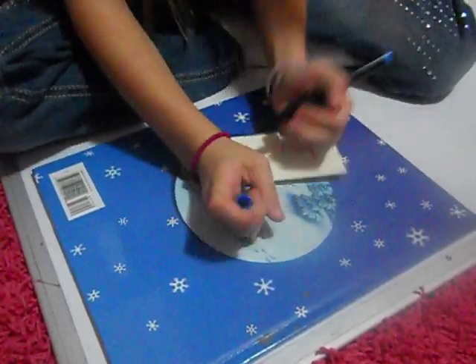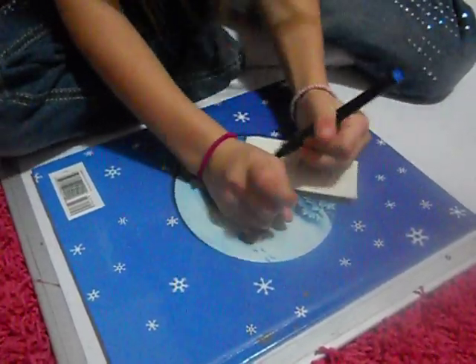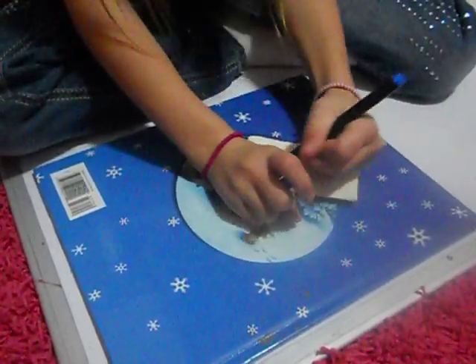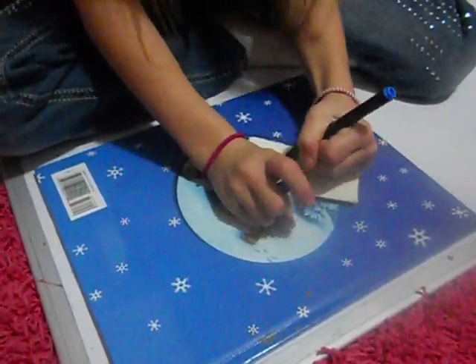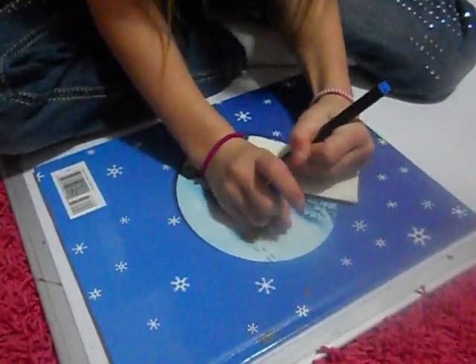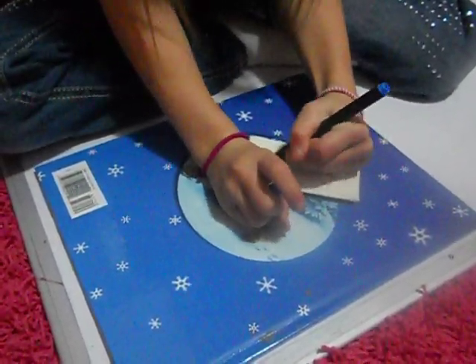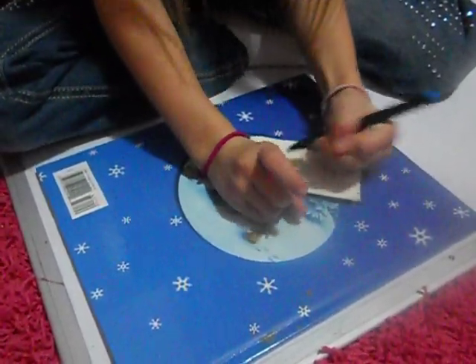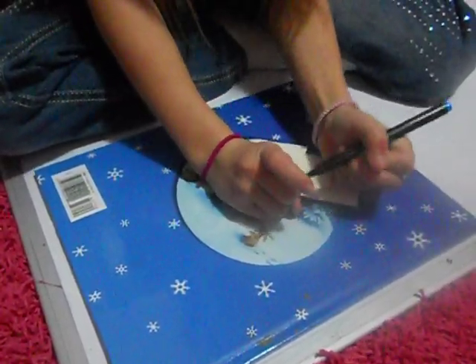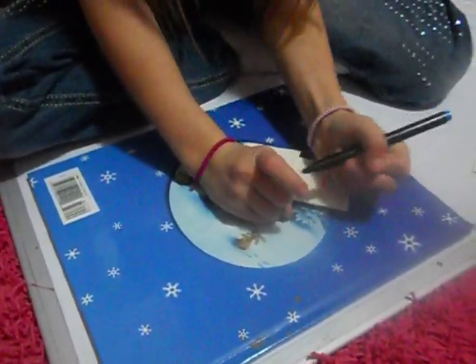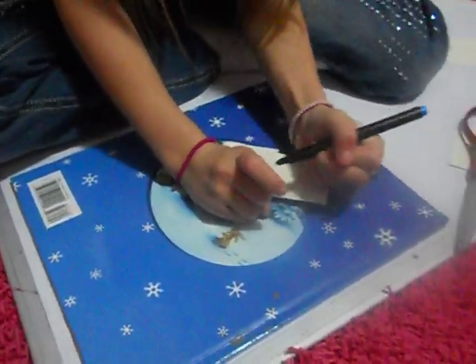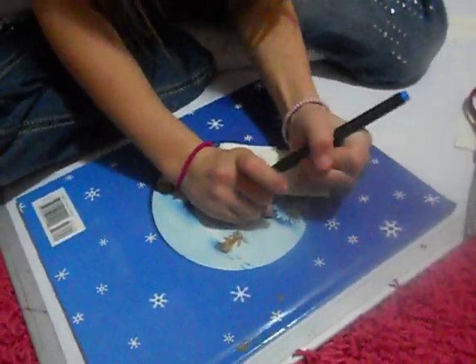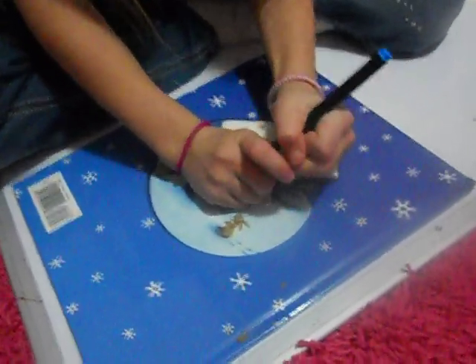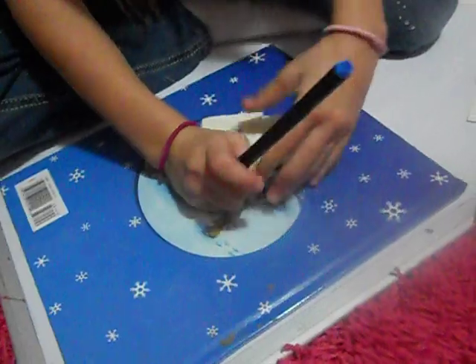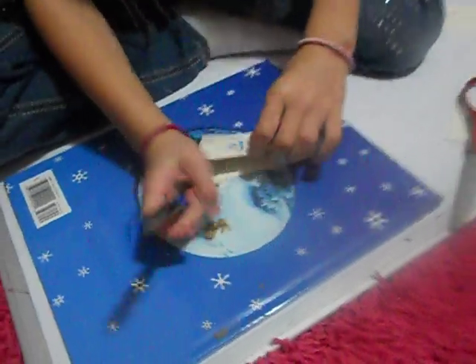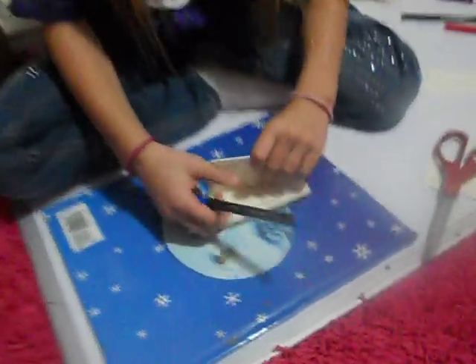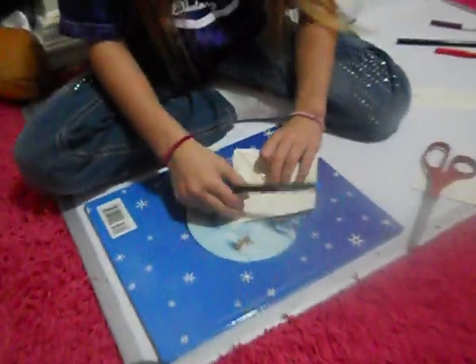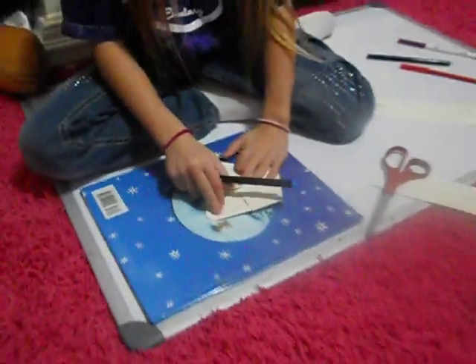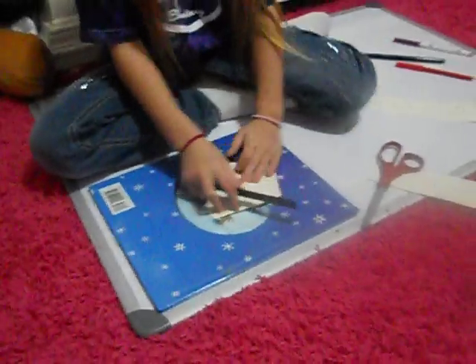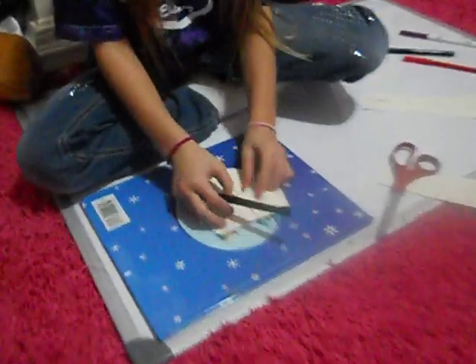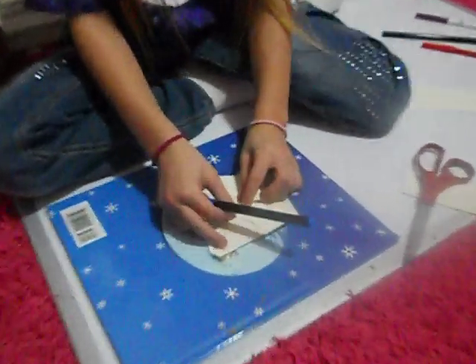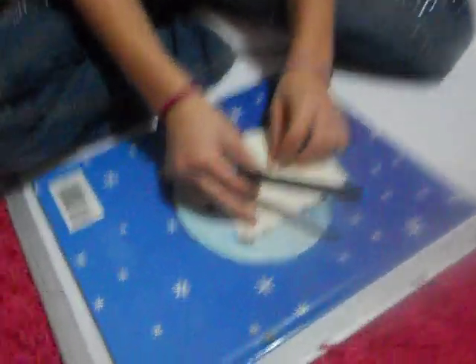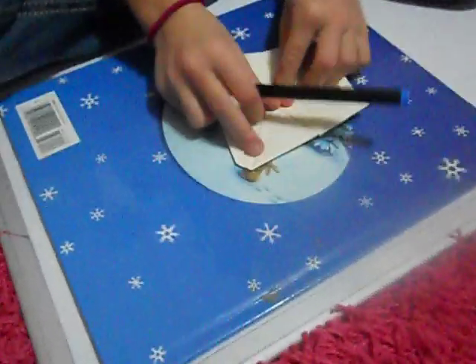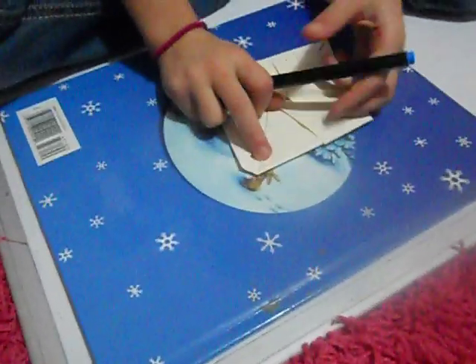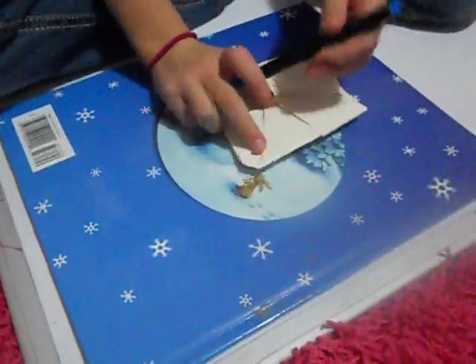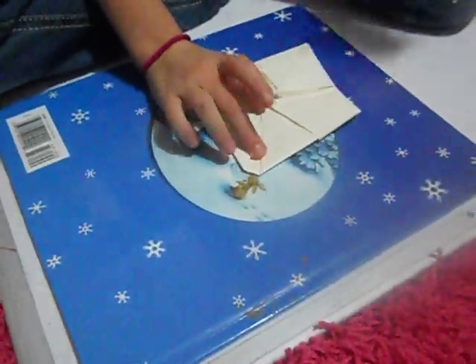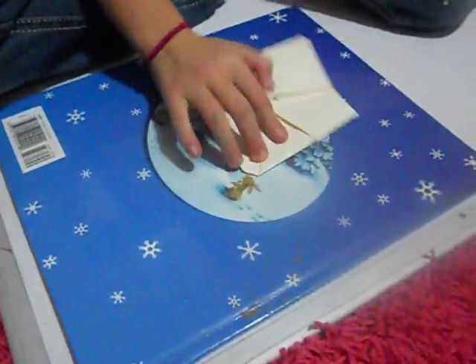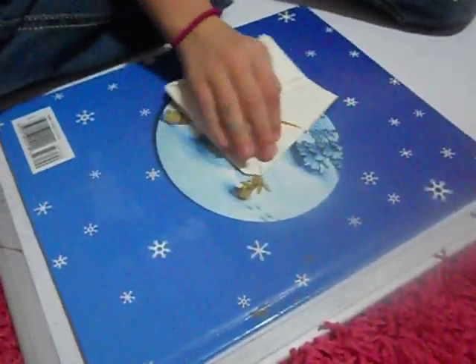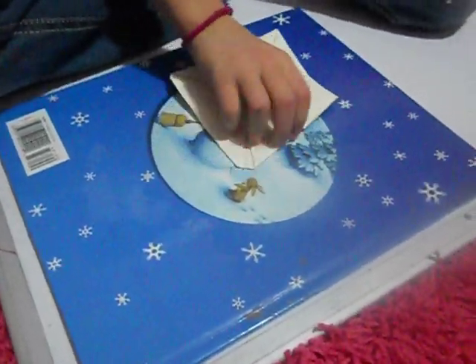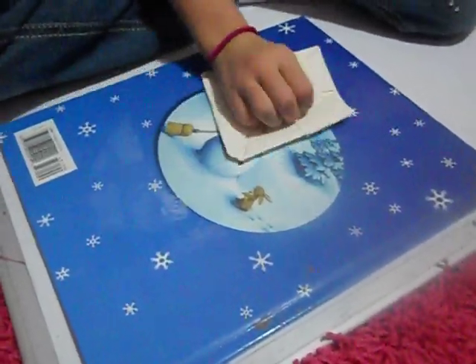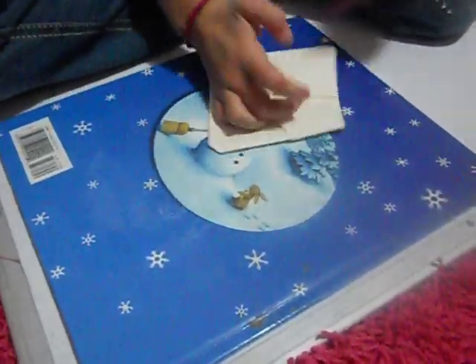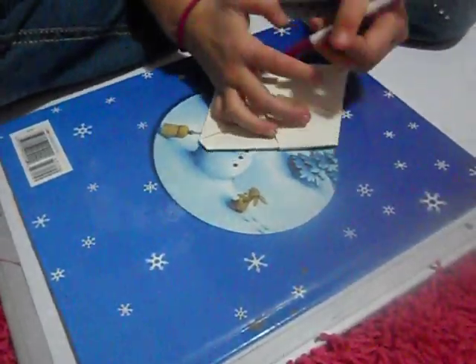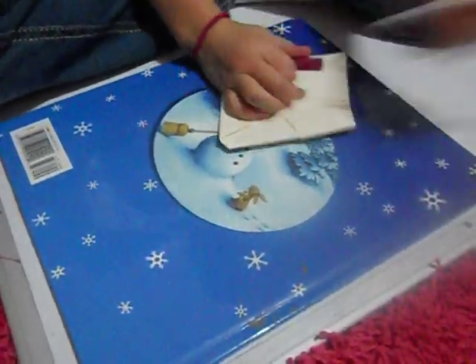And then blue. Okay, and then you fold it in or fold it out. Then you can use a color.